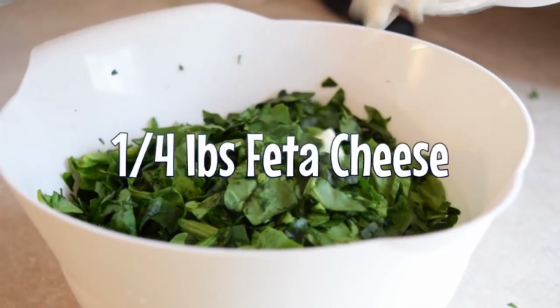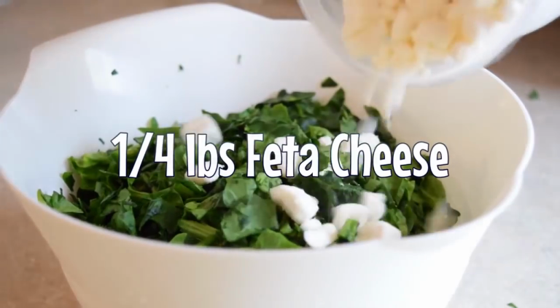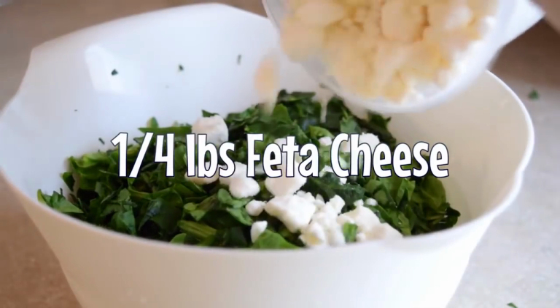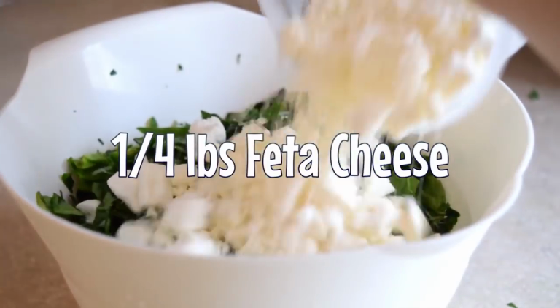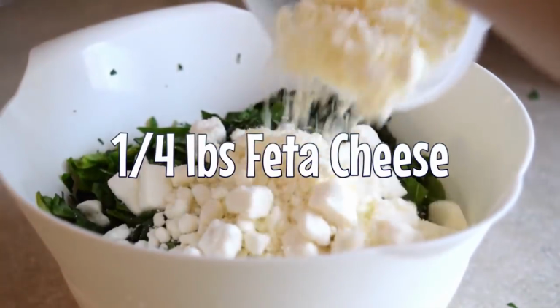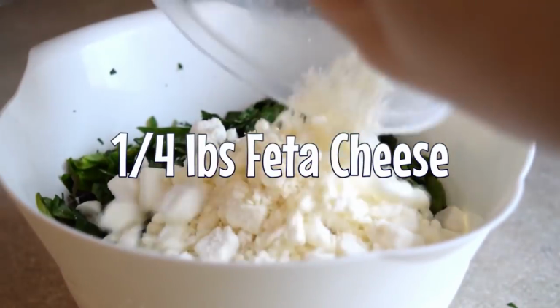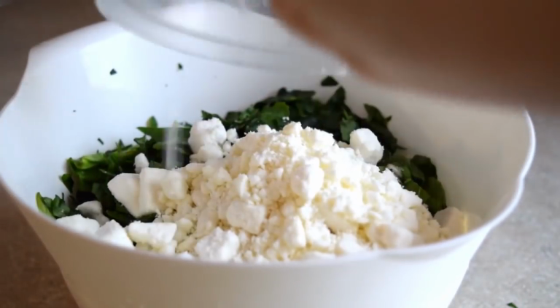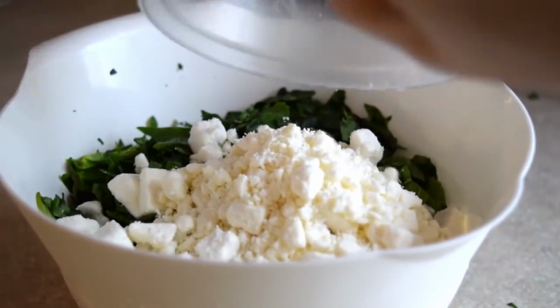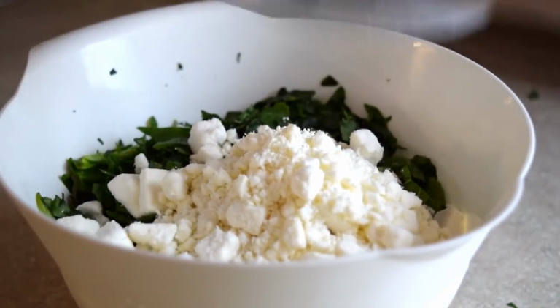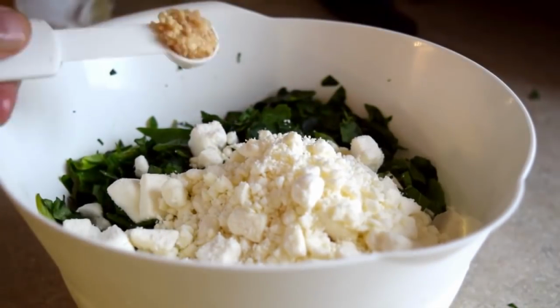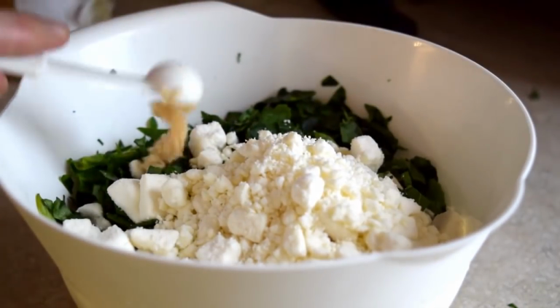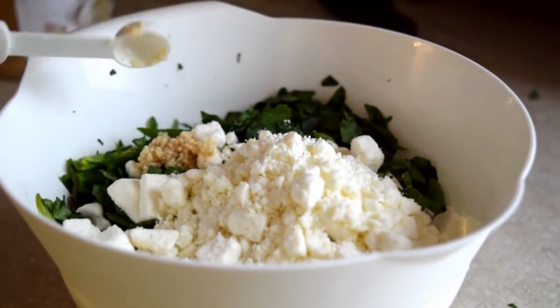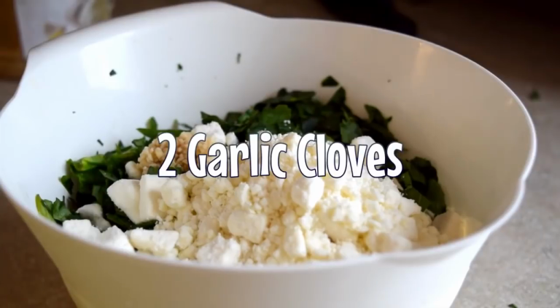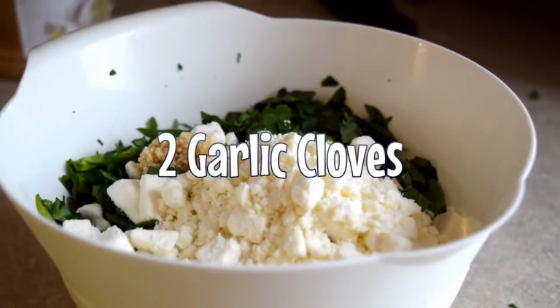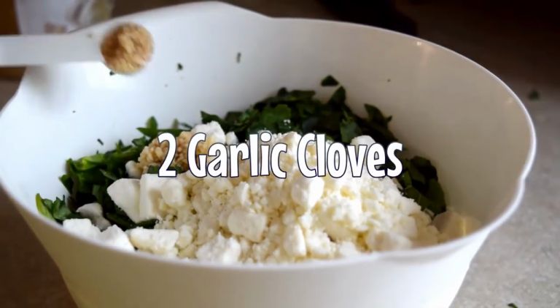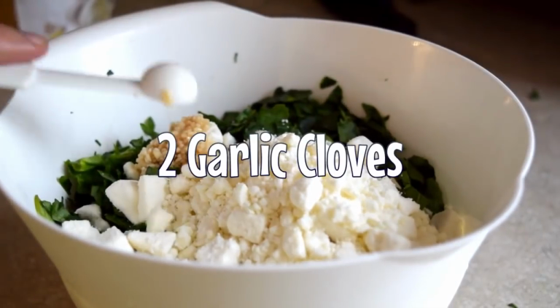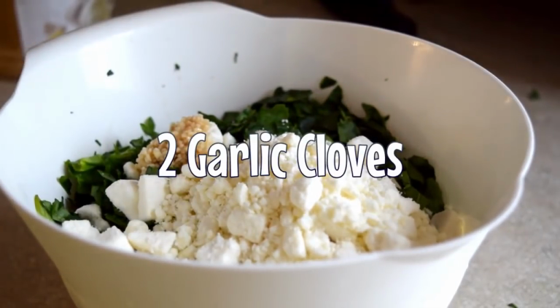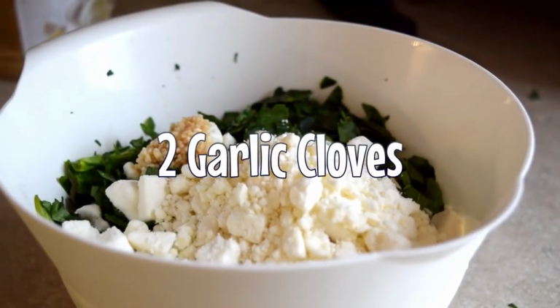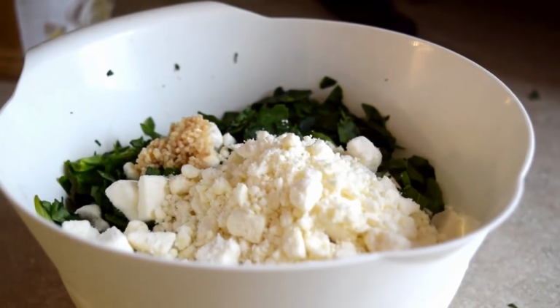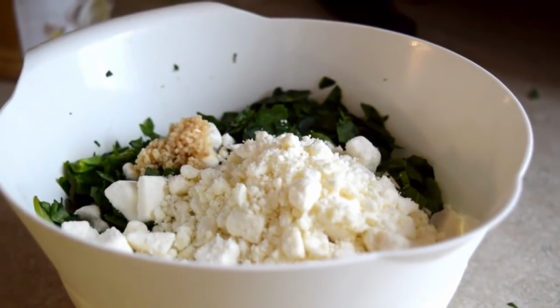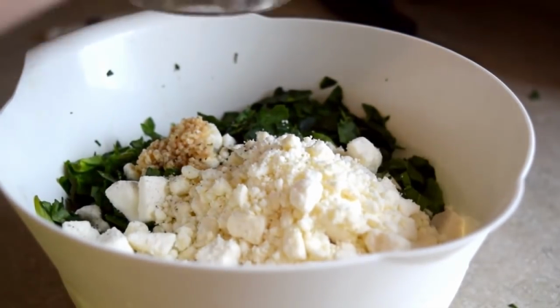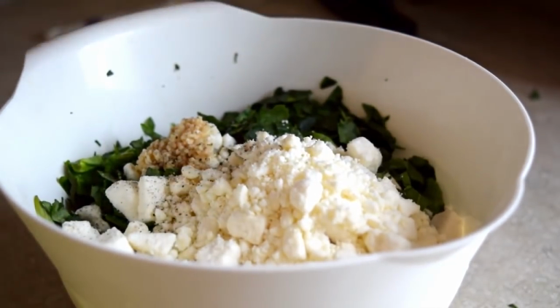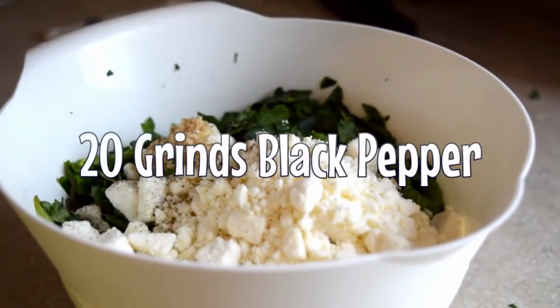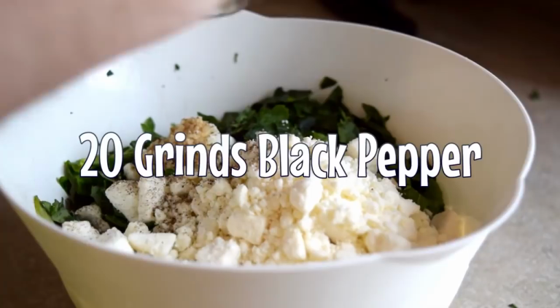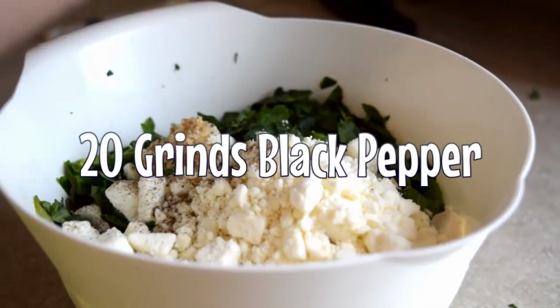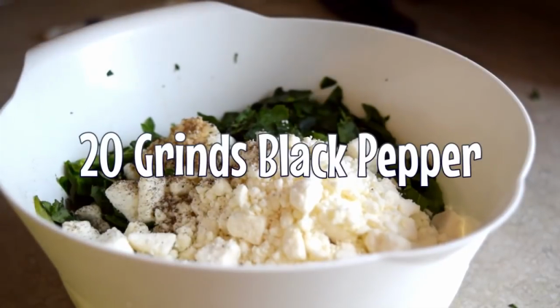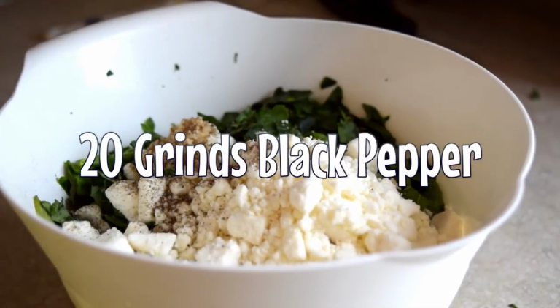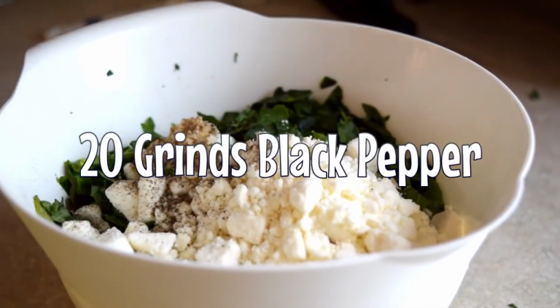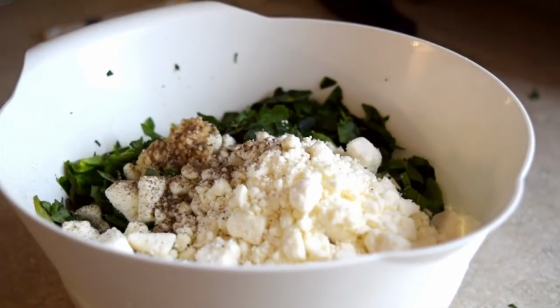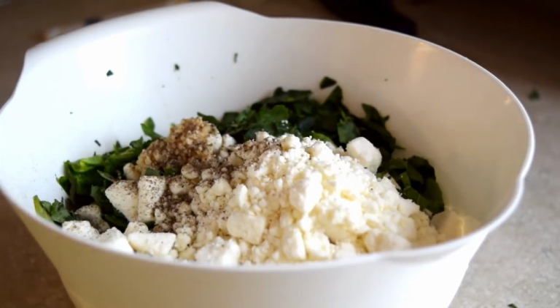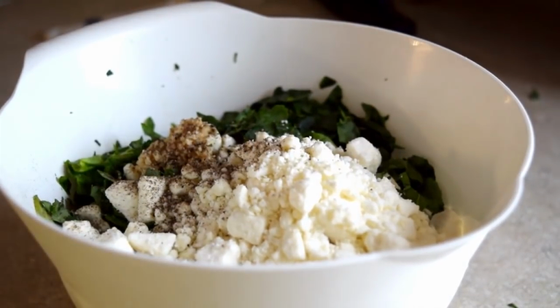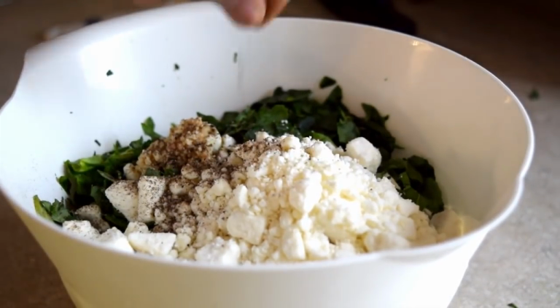You're gonna add in about a fourth pound of feta cheese, and then you're gonna add two garlic cloves, because gotta have that little extra kick, you know what I'm saying? You gotta hit 20 grinds of black pepper as well, because reasons.